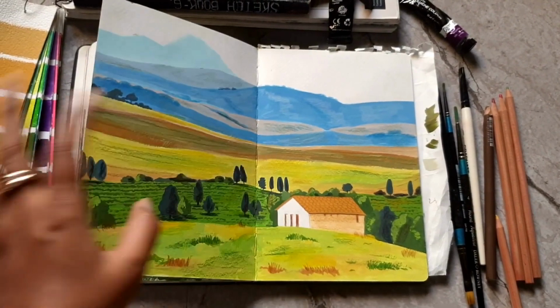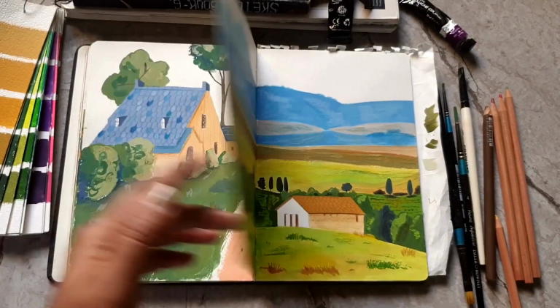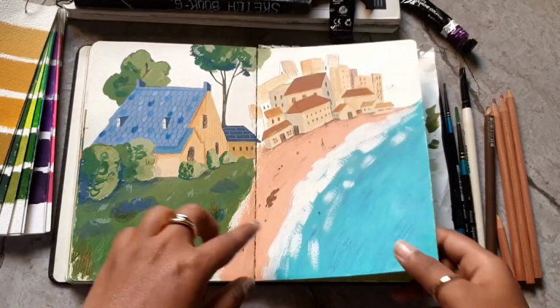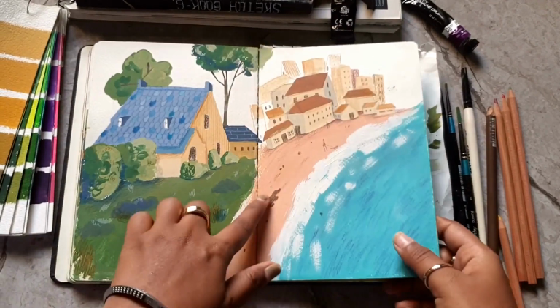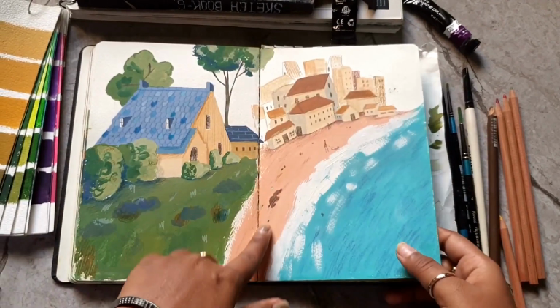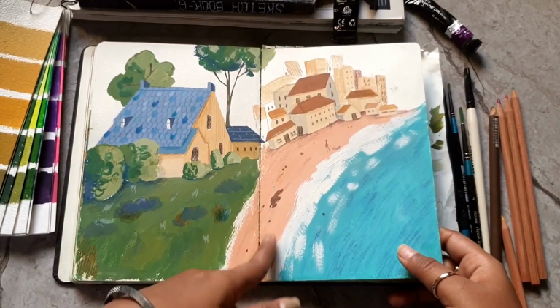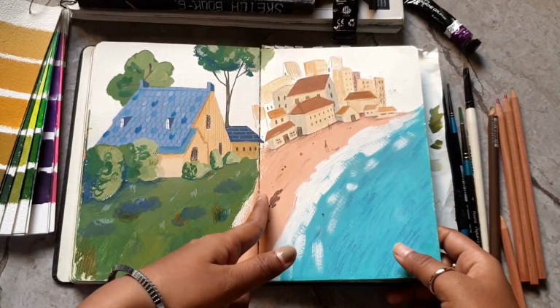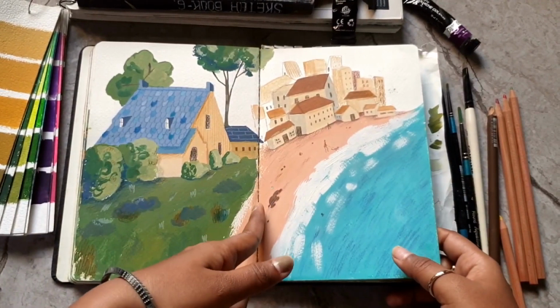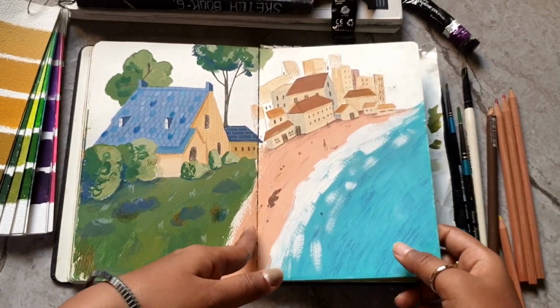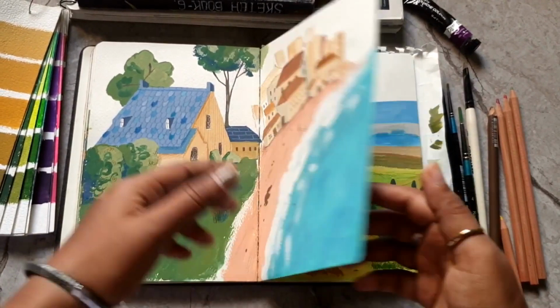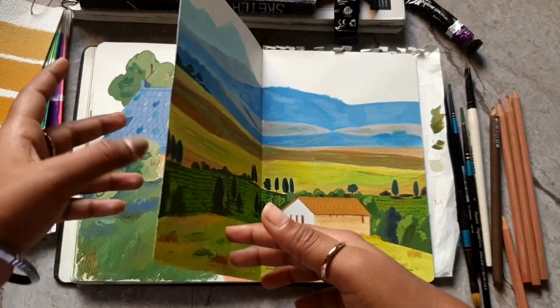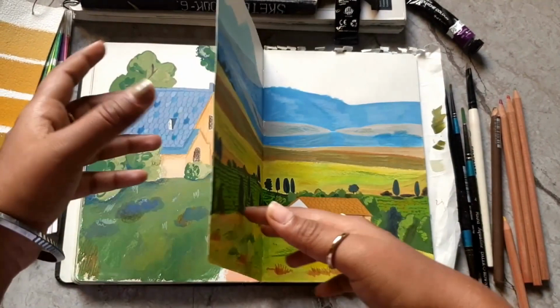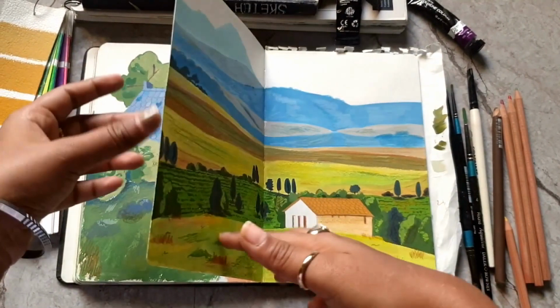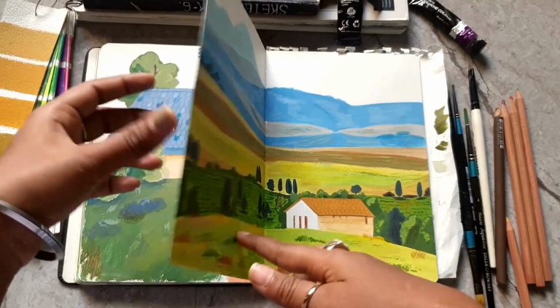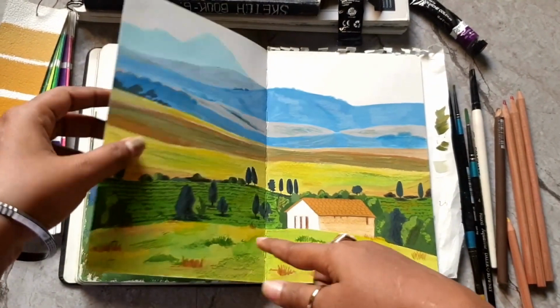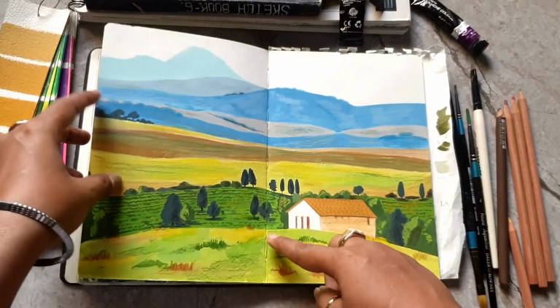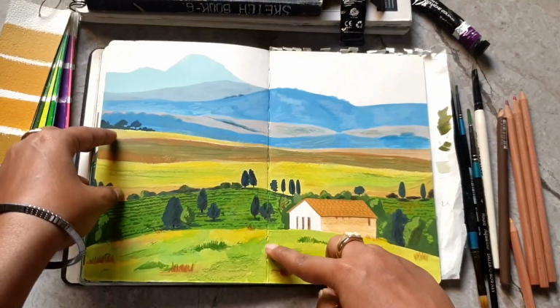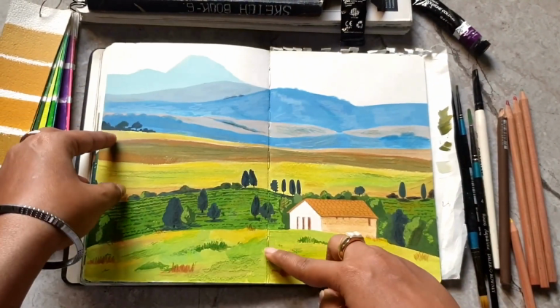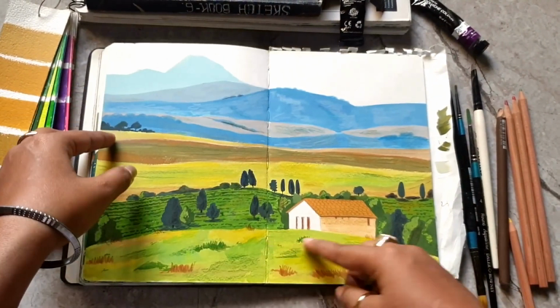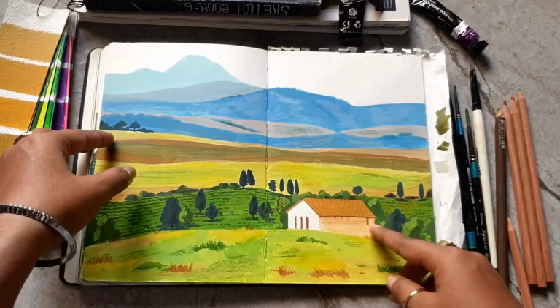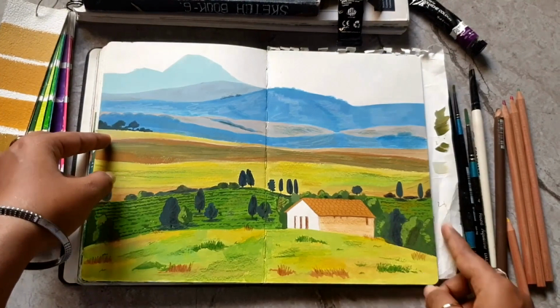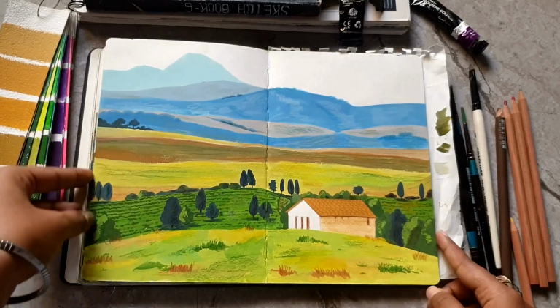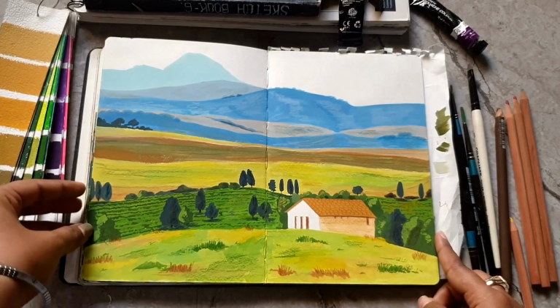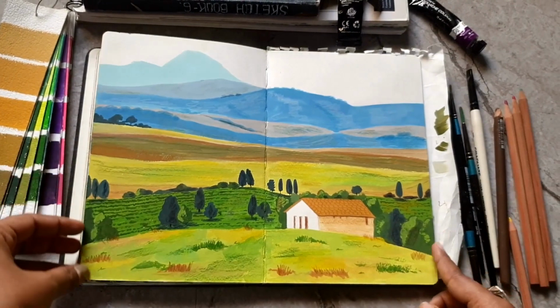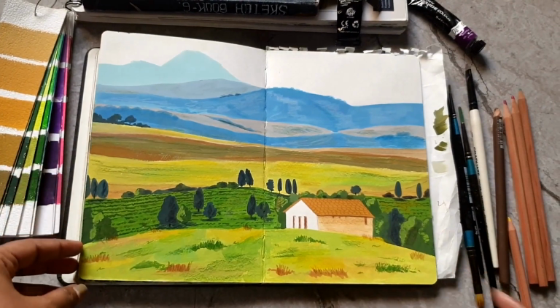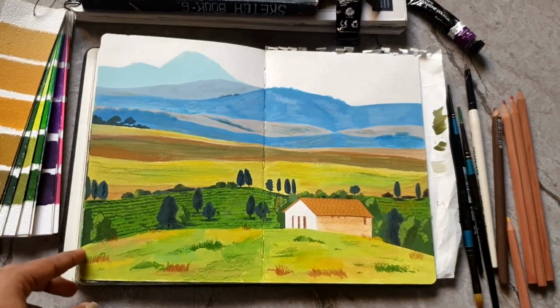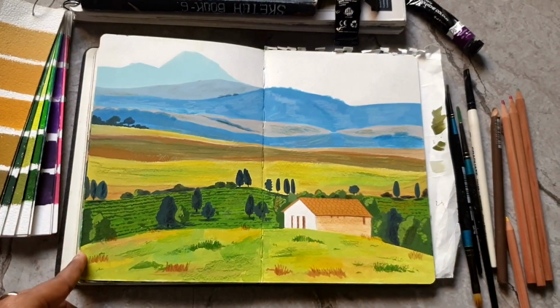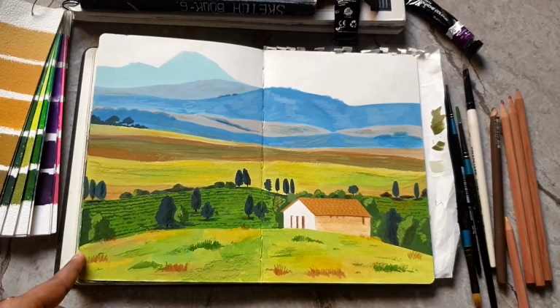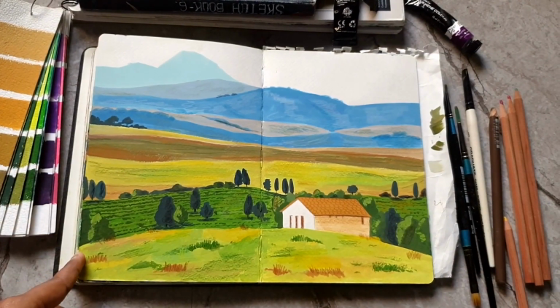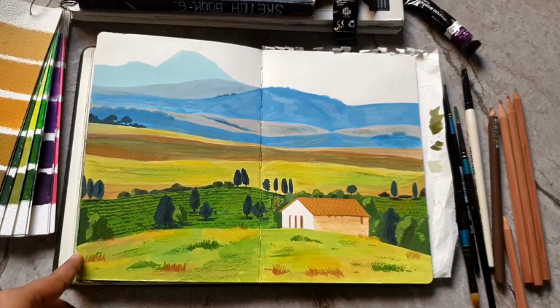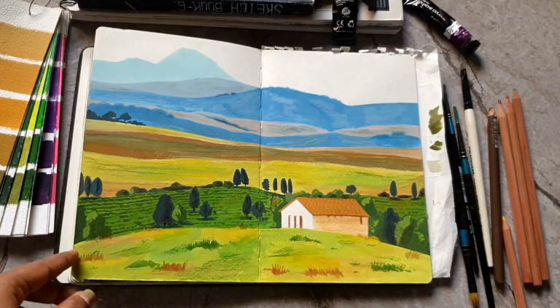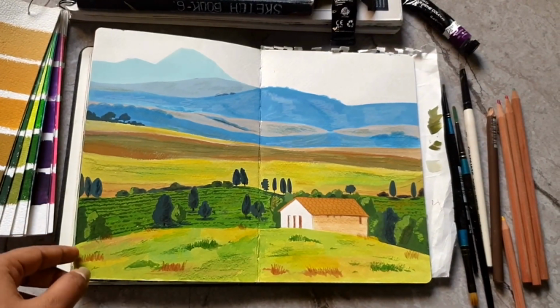Since the sketchbook is falling apart, I have to draw full landscapes only on the middle pages because I don't want those pages to tear apart from each other.